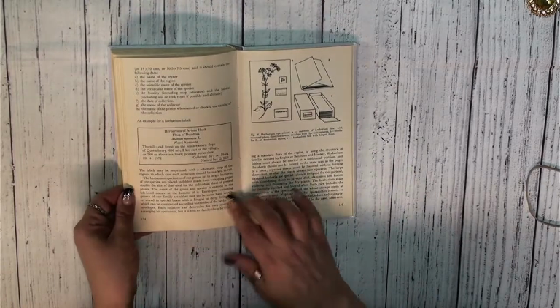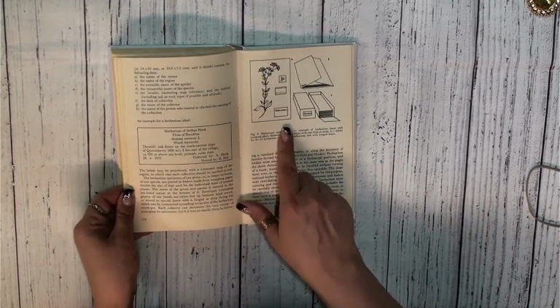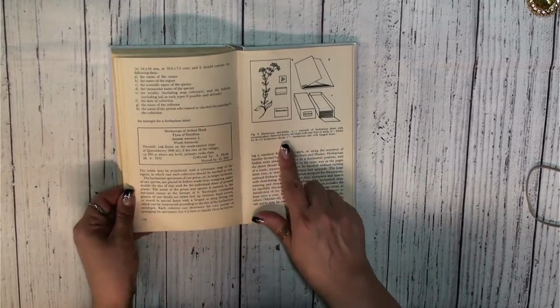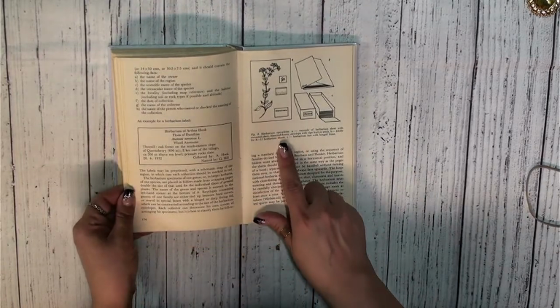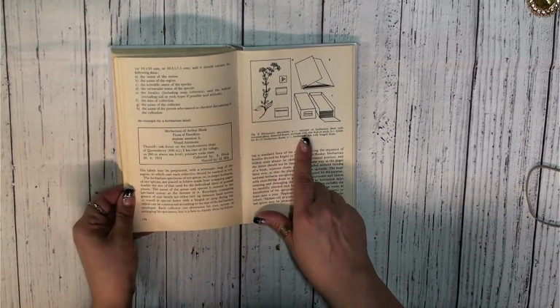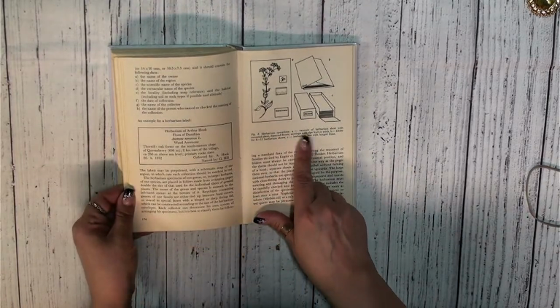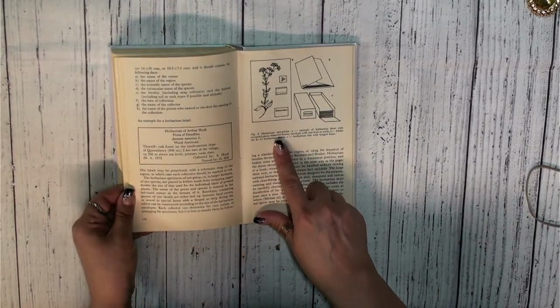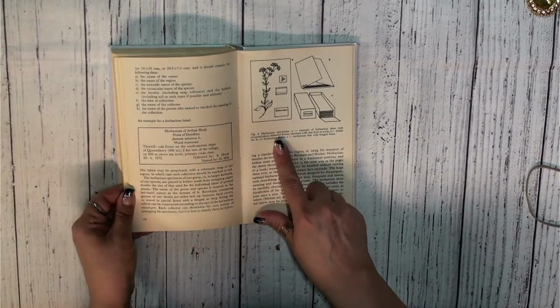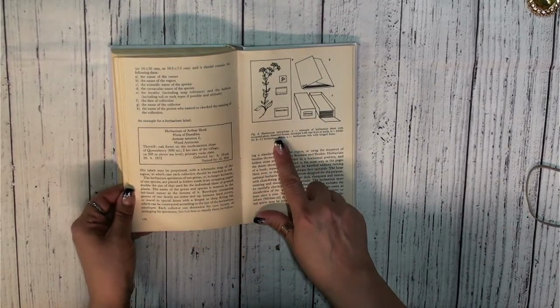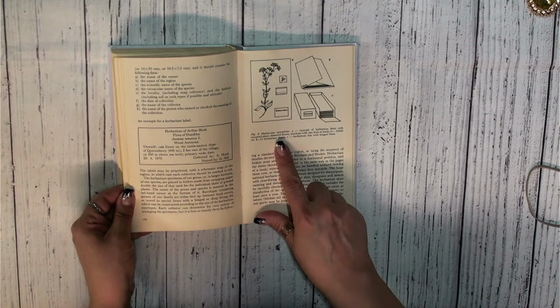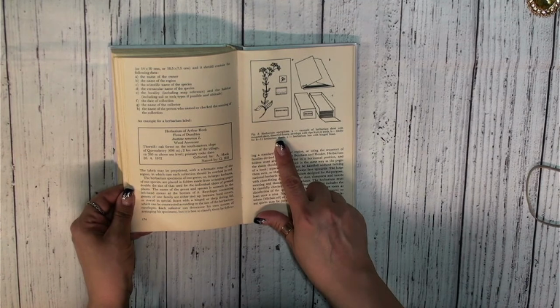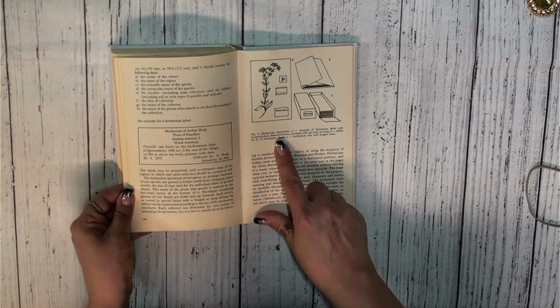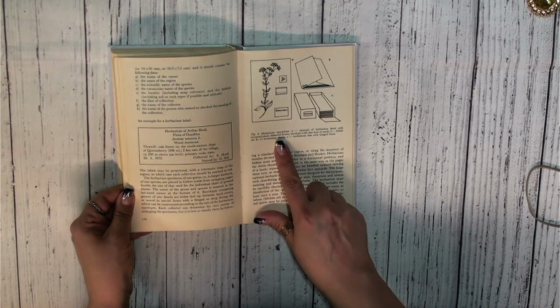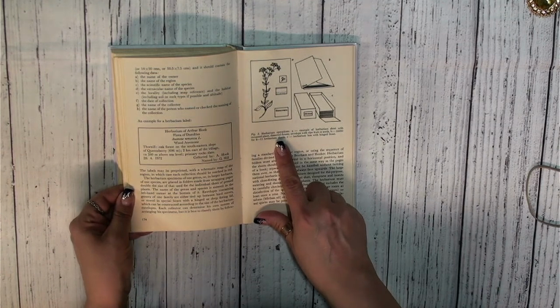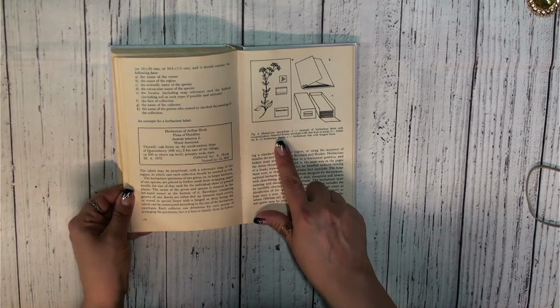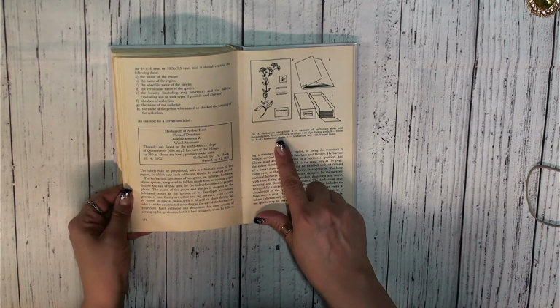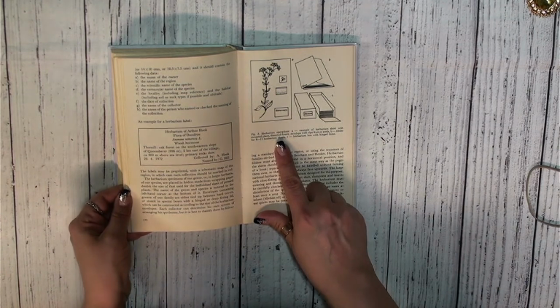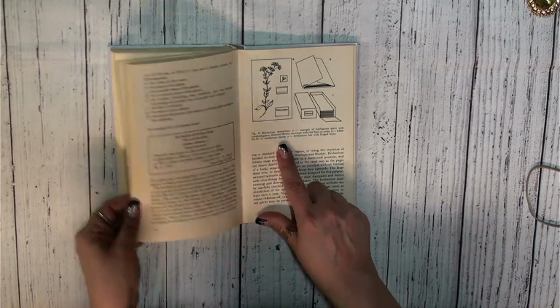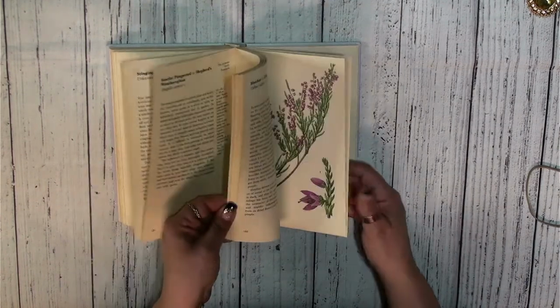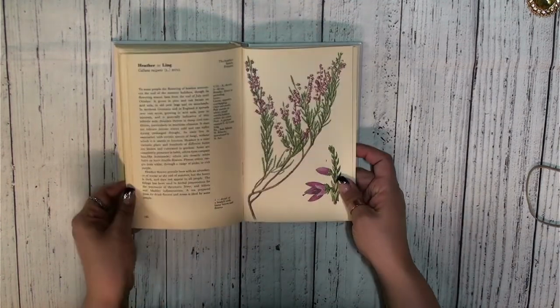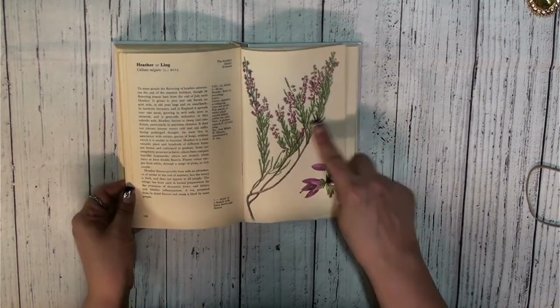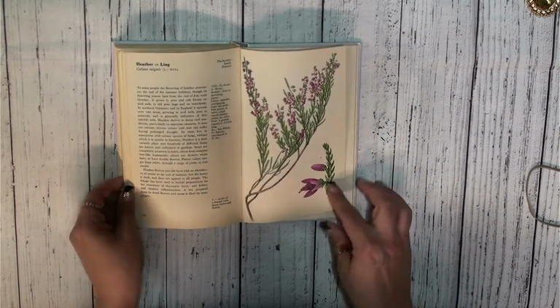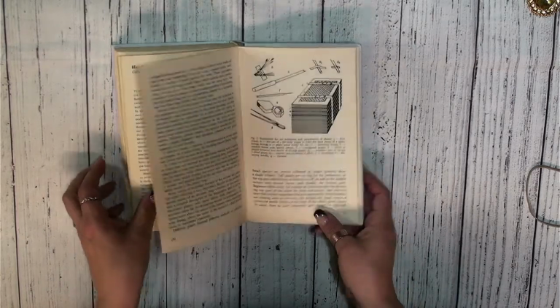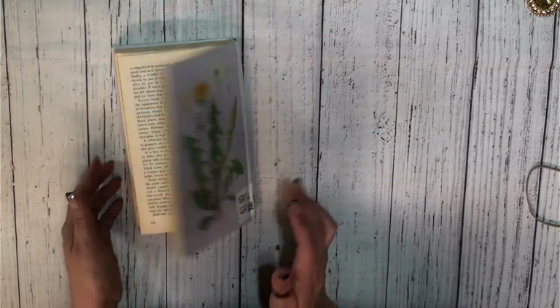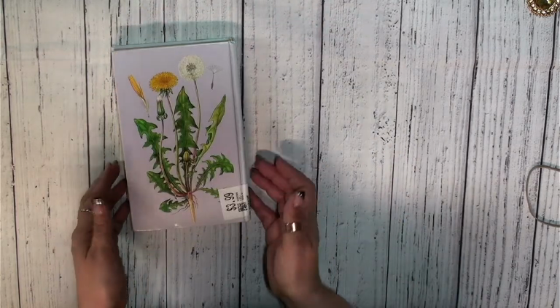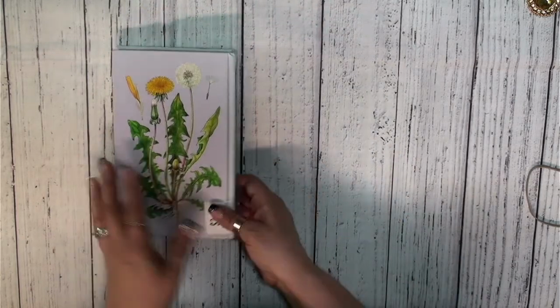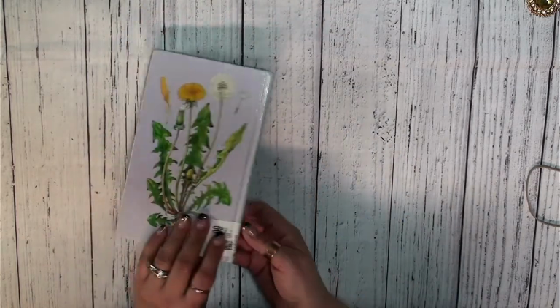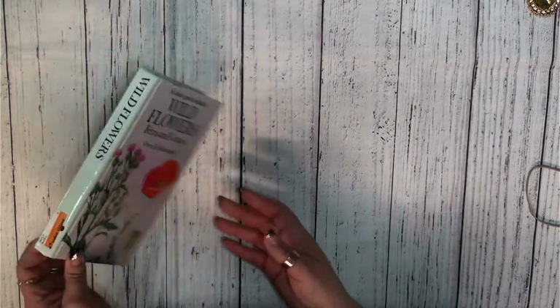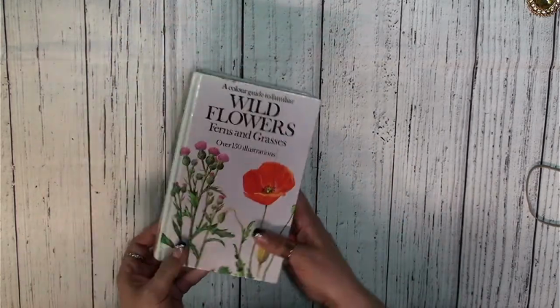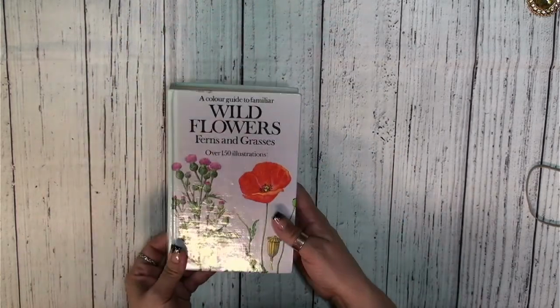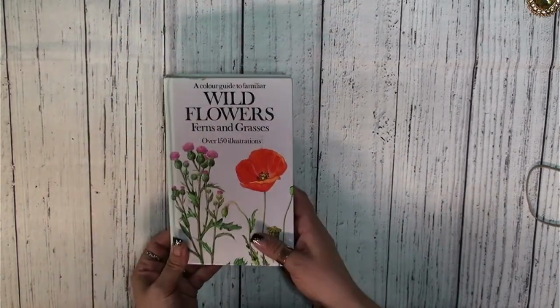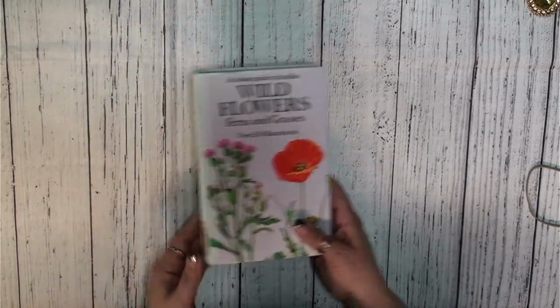It even tells you how to make a herbarium. I just think they're gorgeous images in this little book. $3.99 — can't beat that.